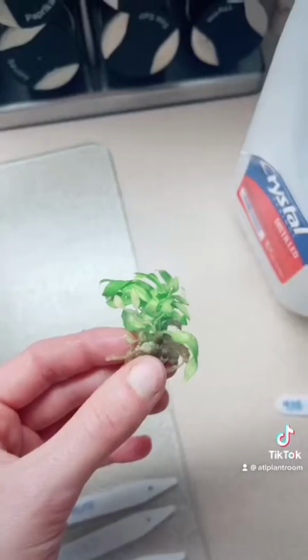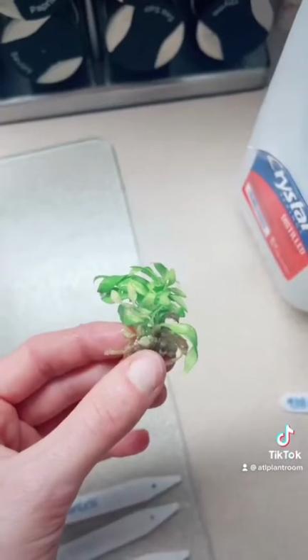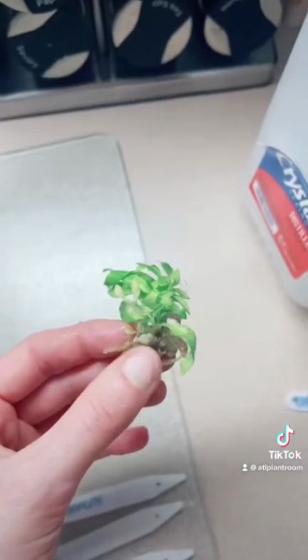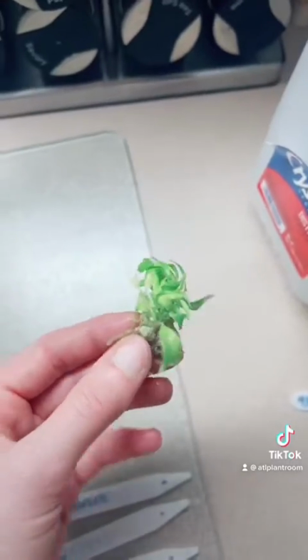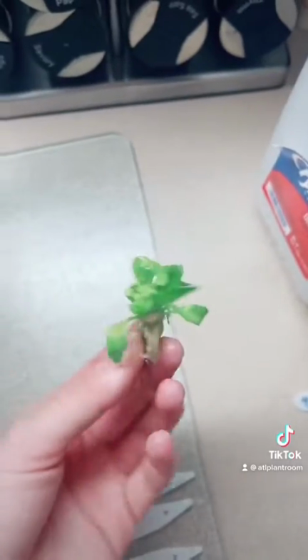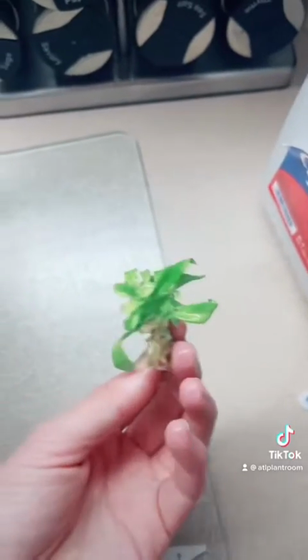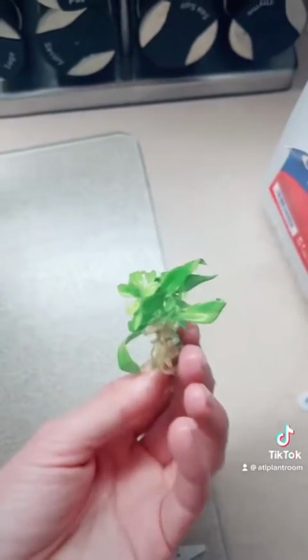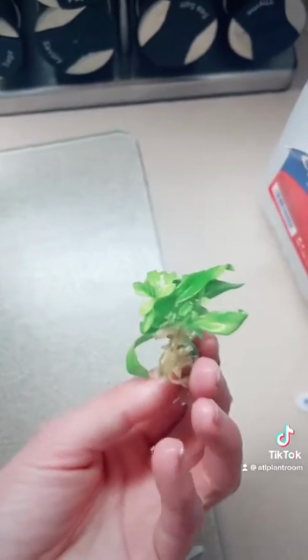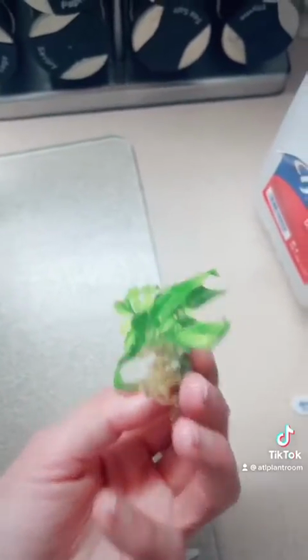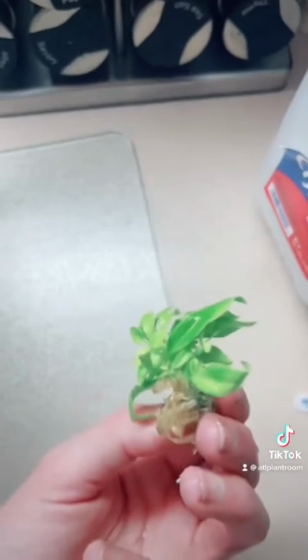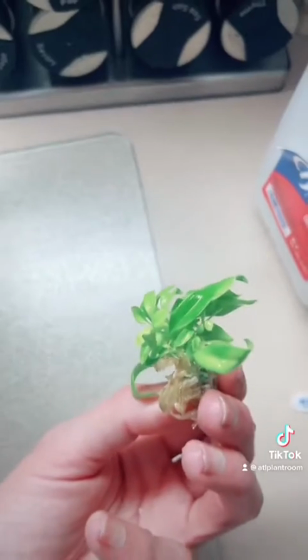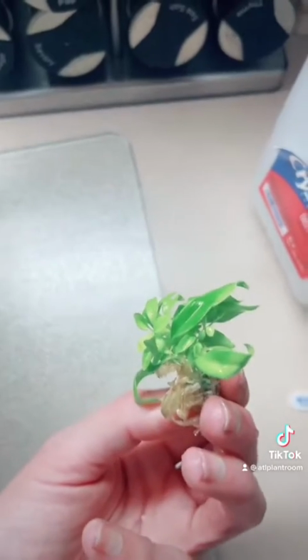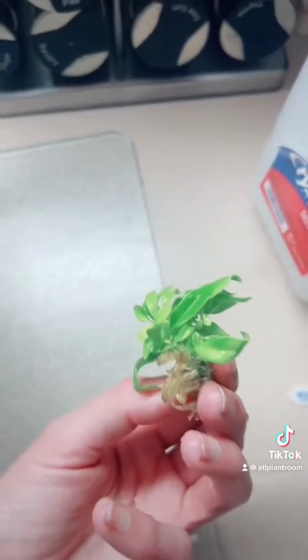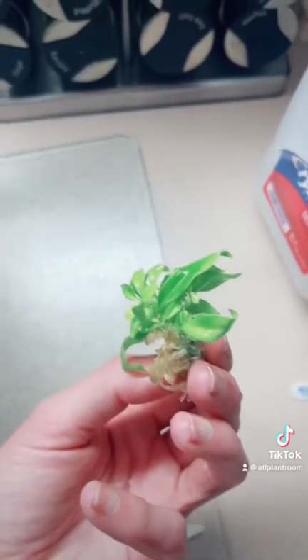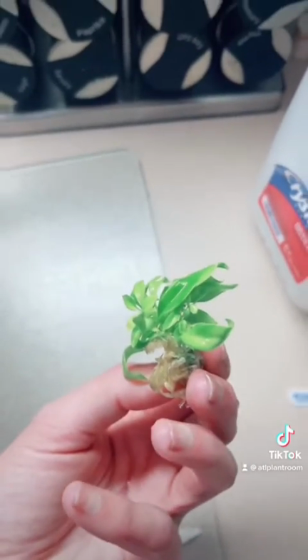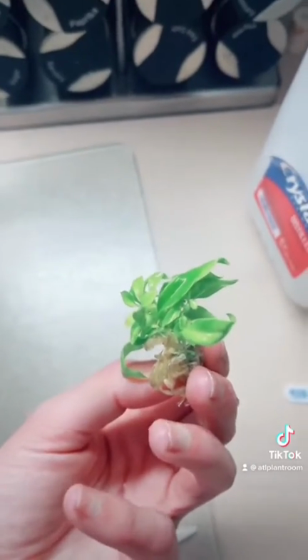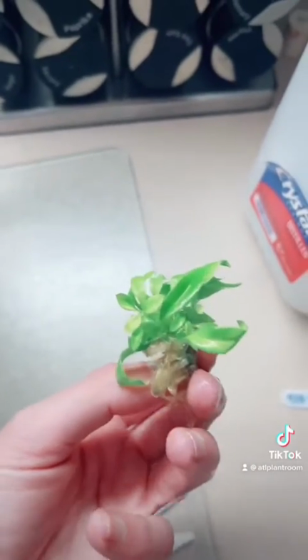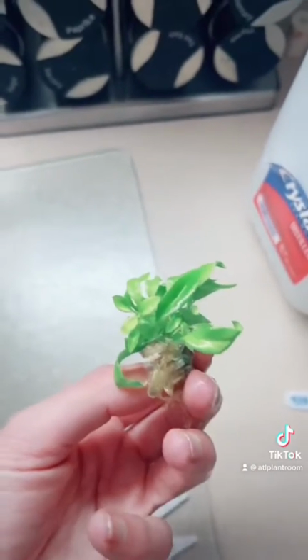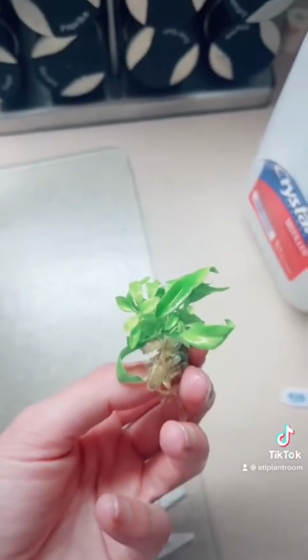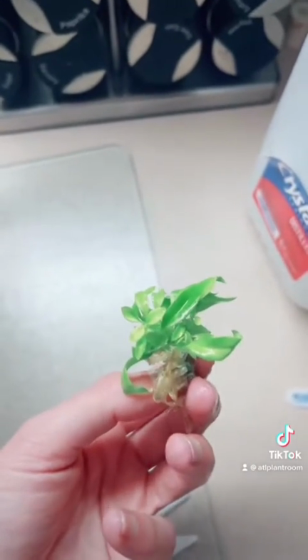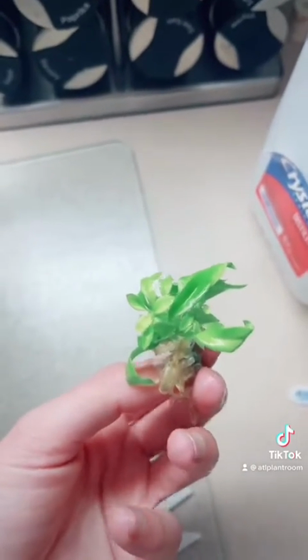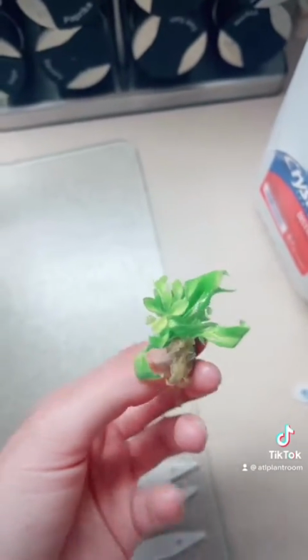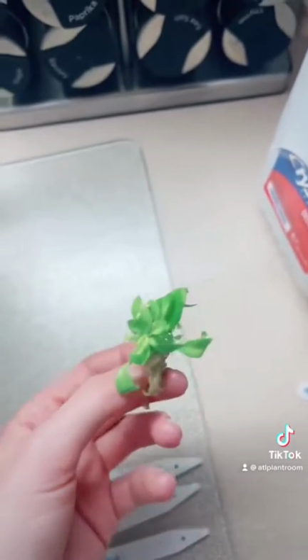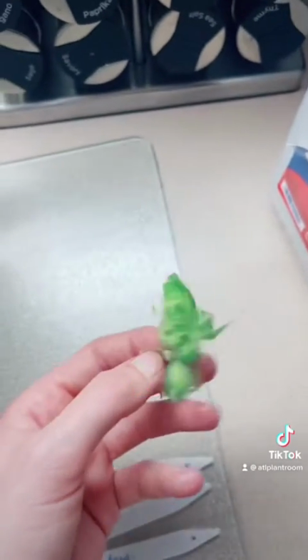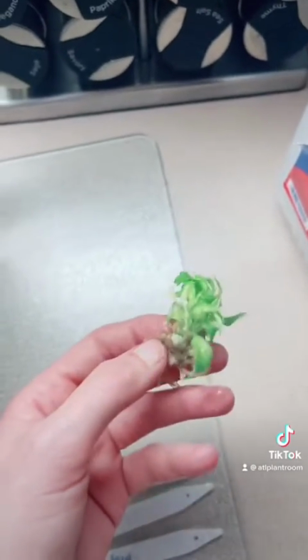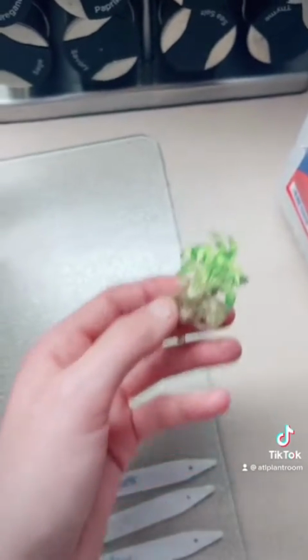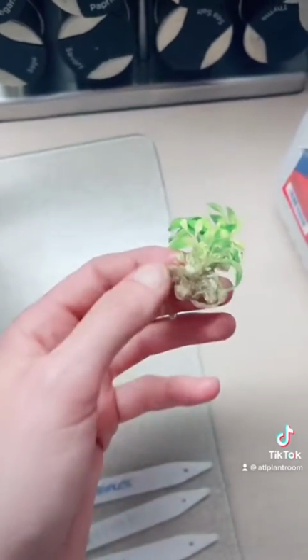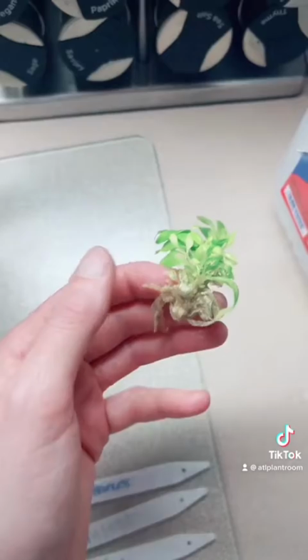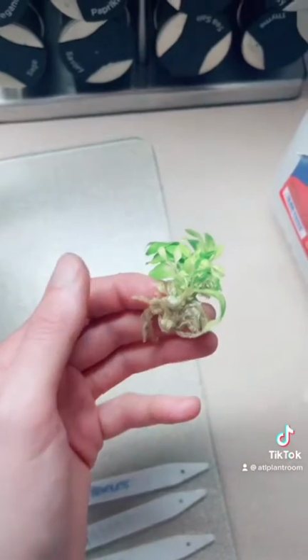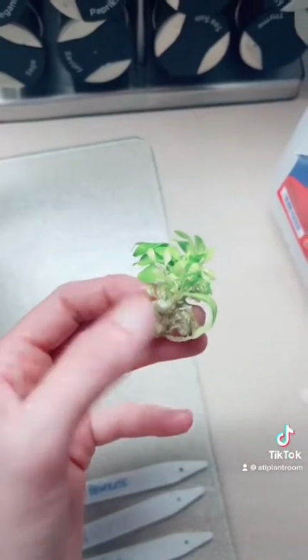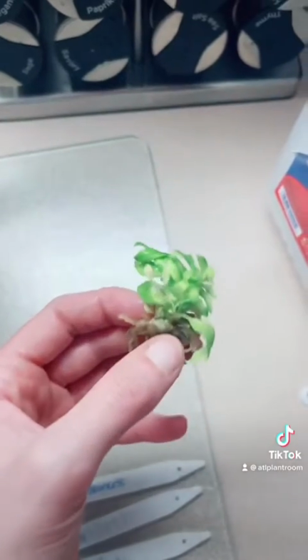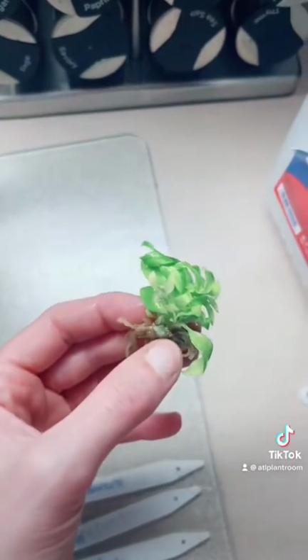I know you may want to separate these so you have more babies to sell, but wait until they're acclimated to separate them. Otherwise, you risk killing them all.